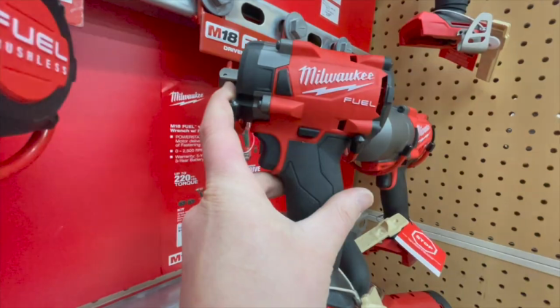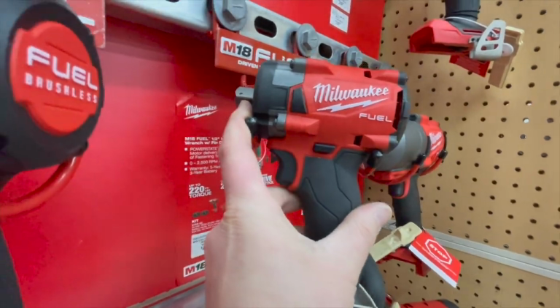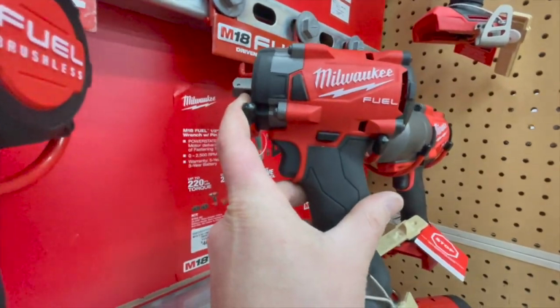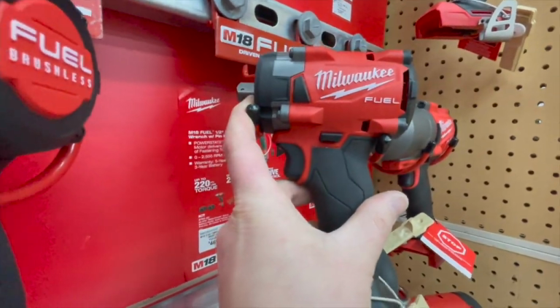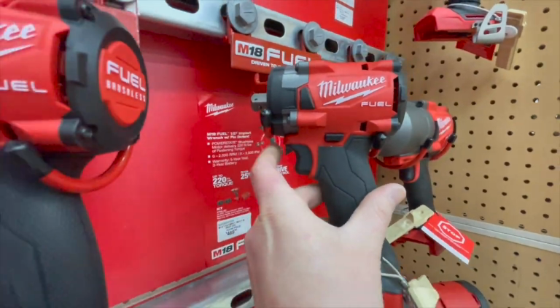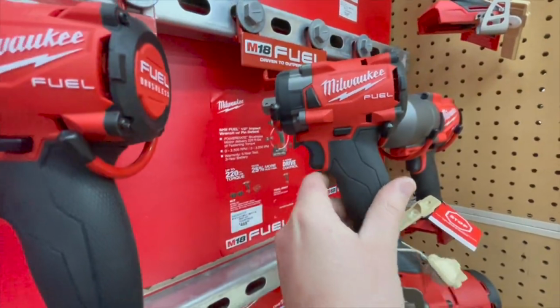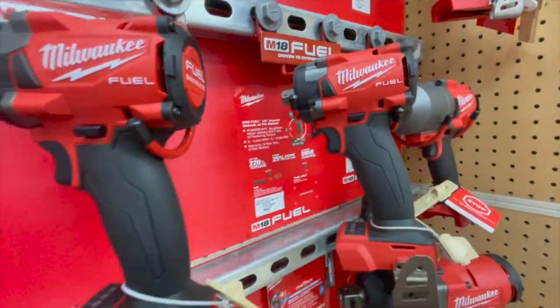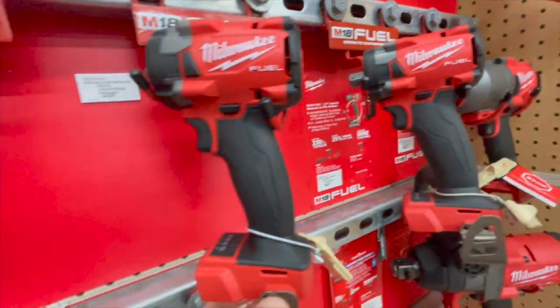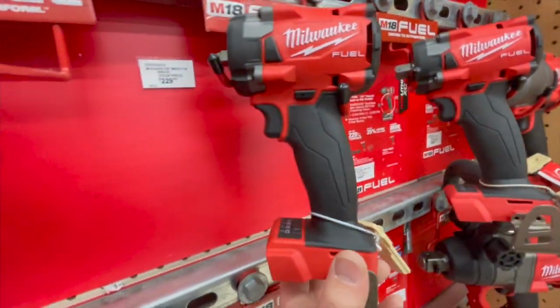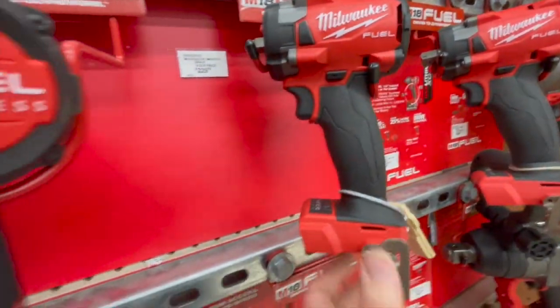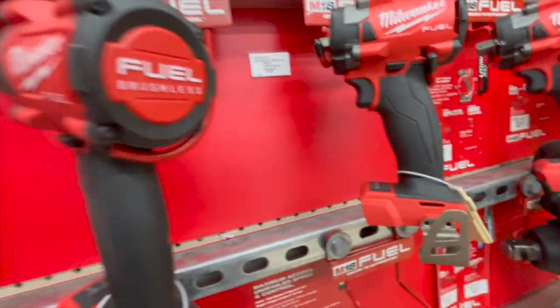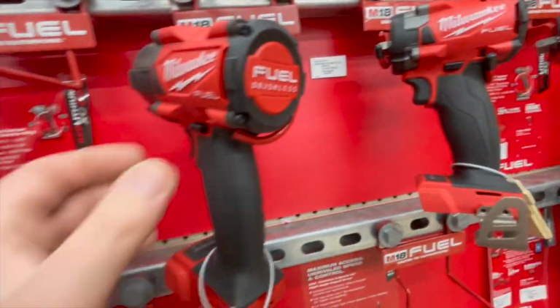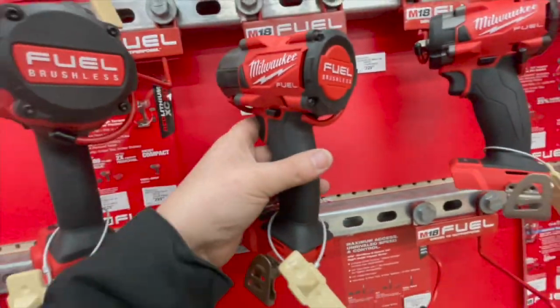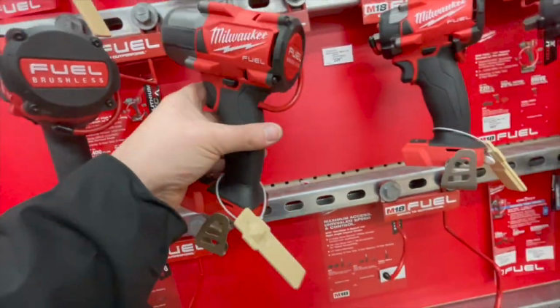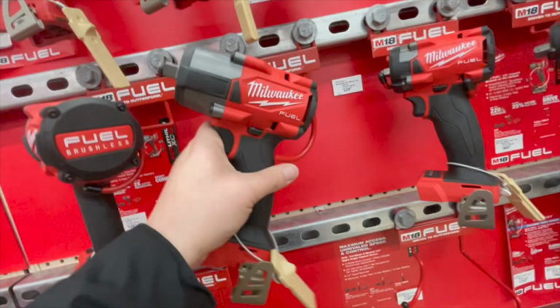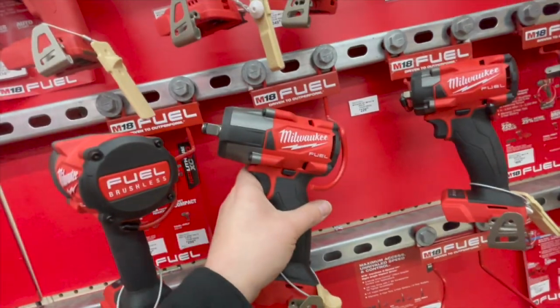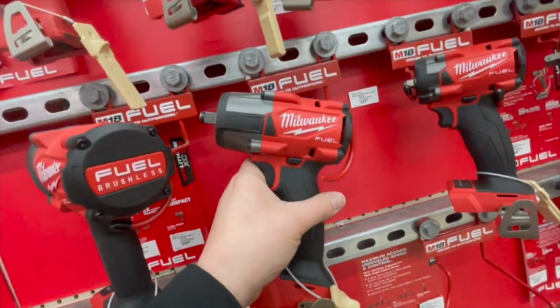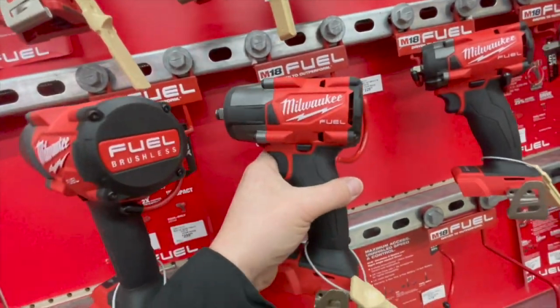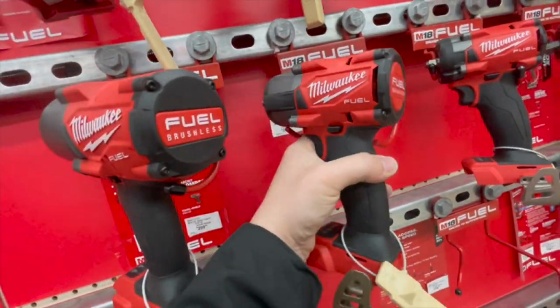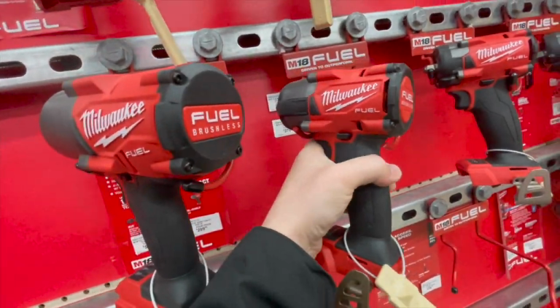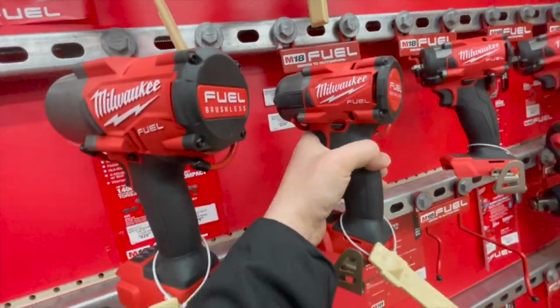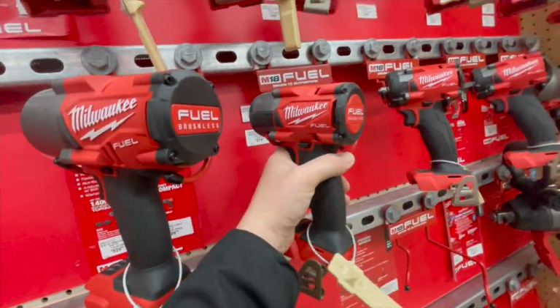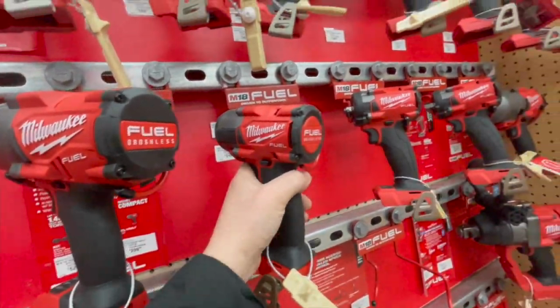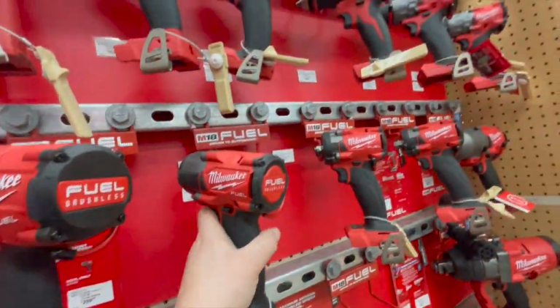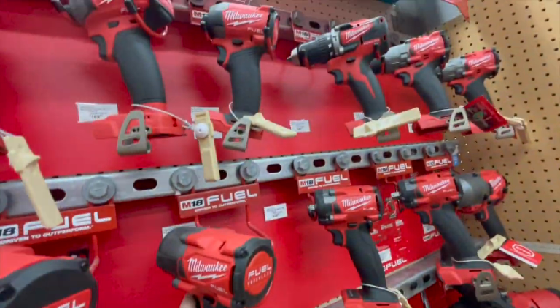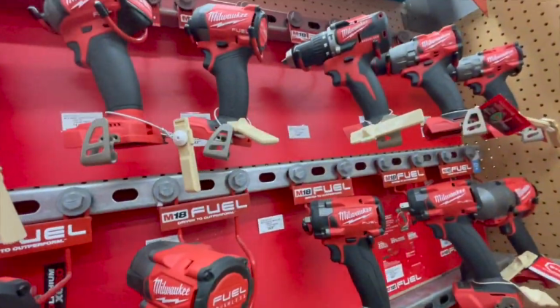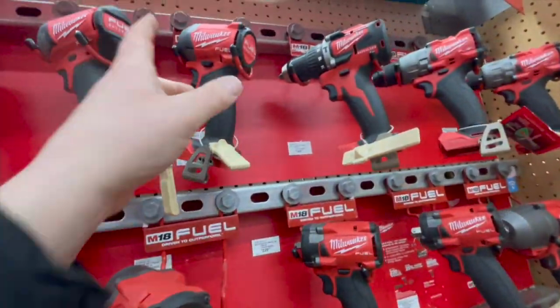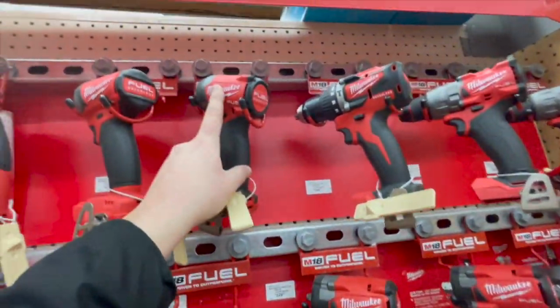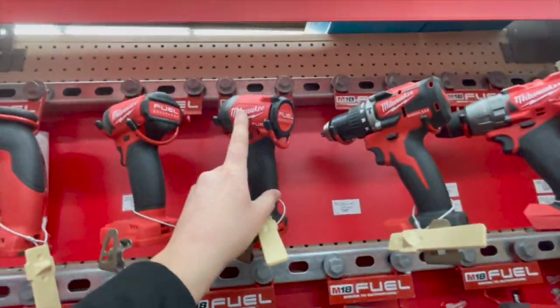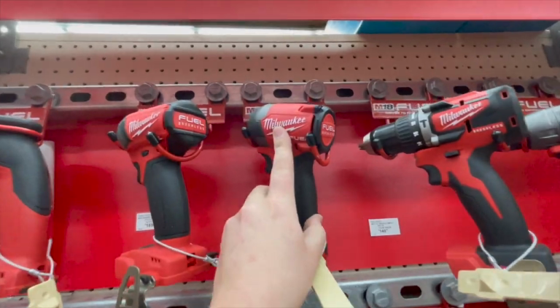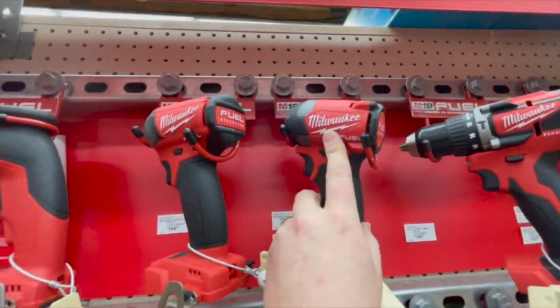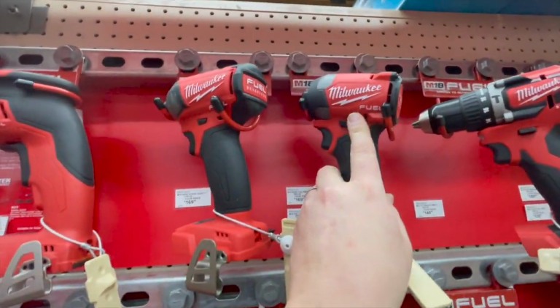Pin detent, half inch, three-eighths inch — they're mid-range. Friction ring. The Gen 4 impact driver.